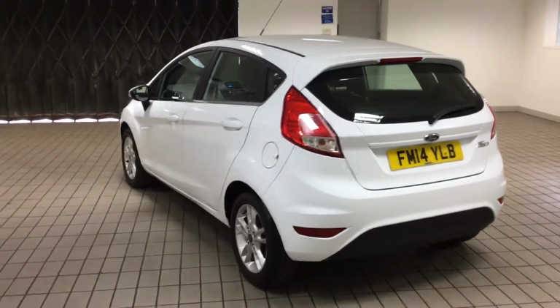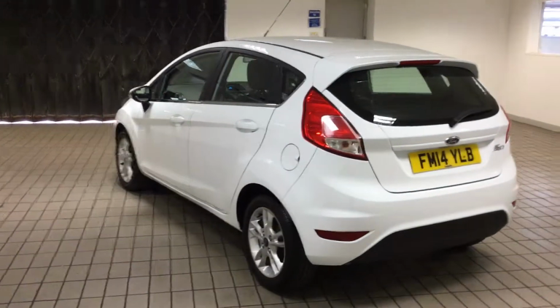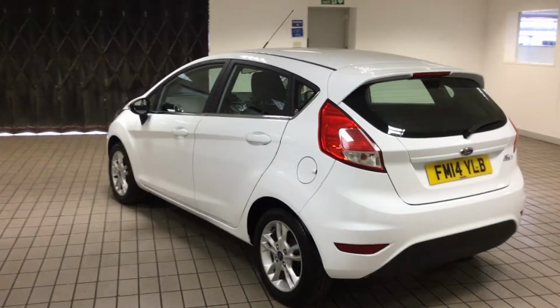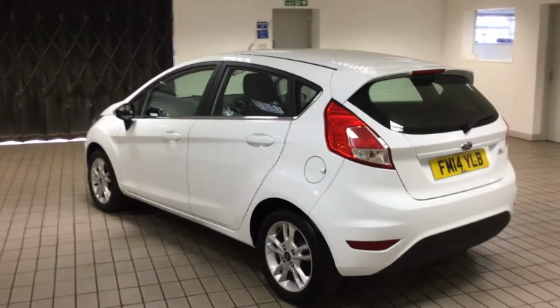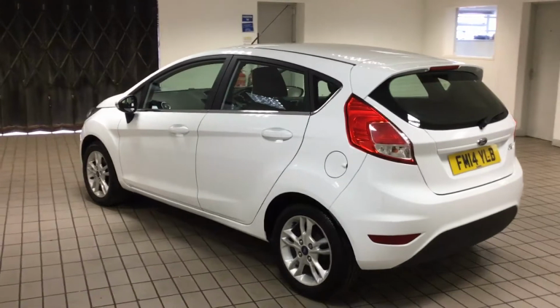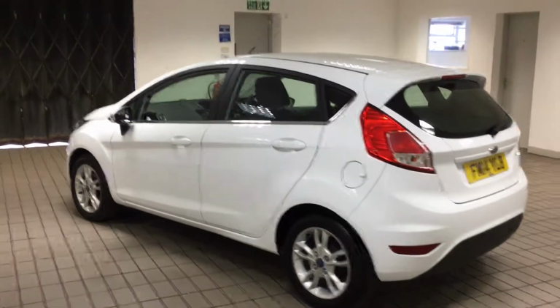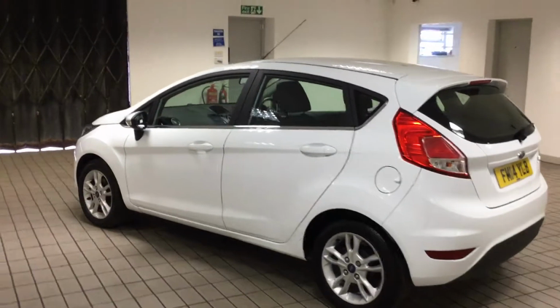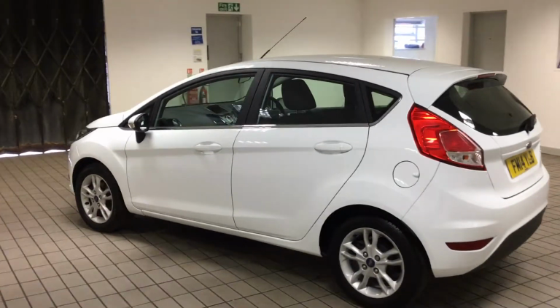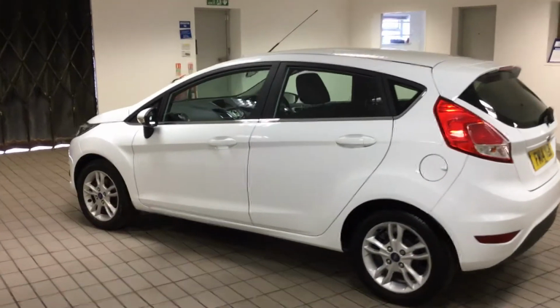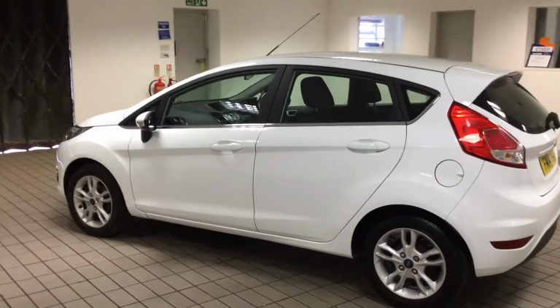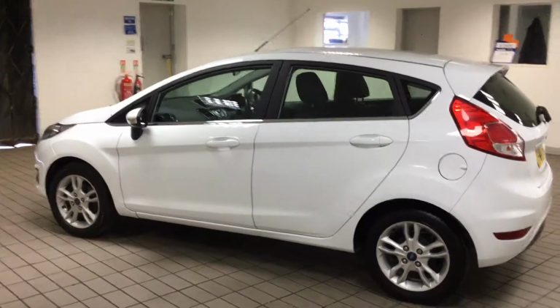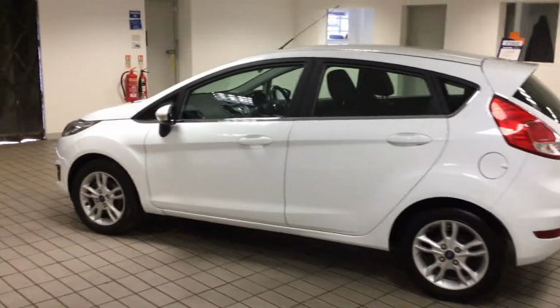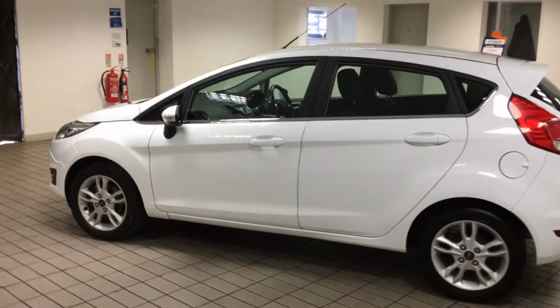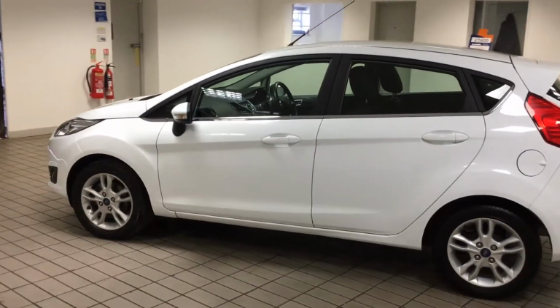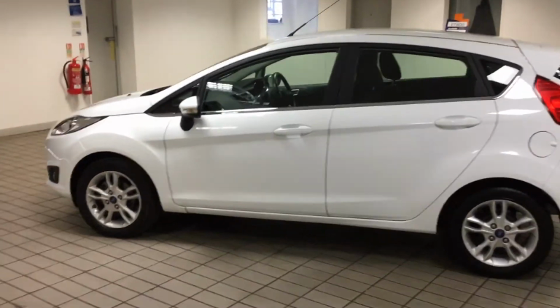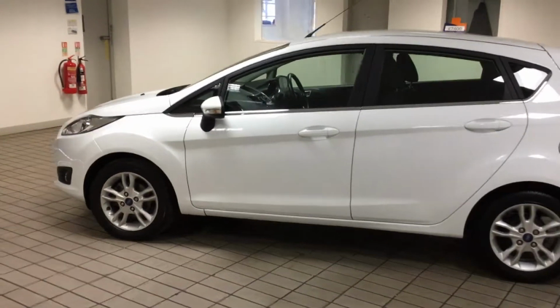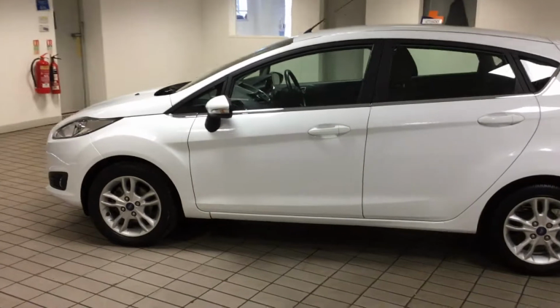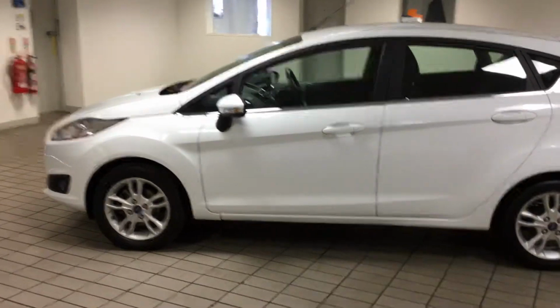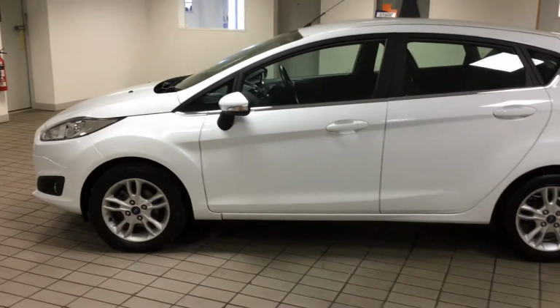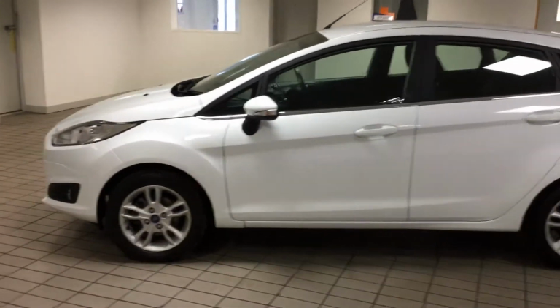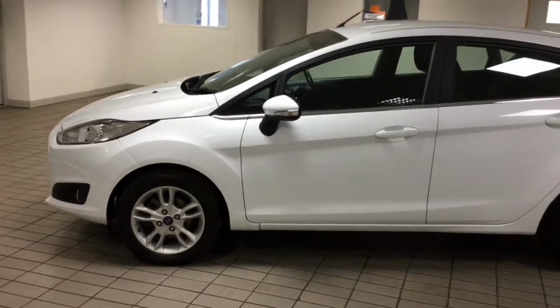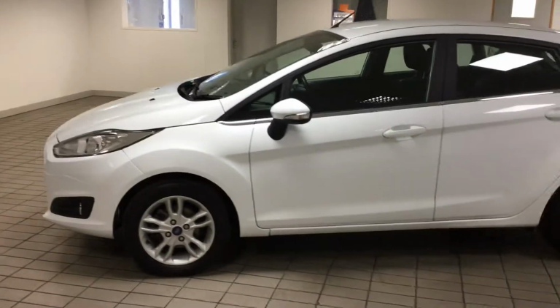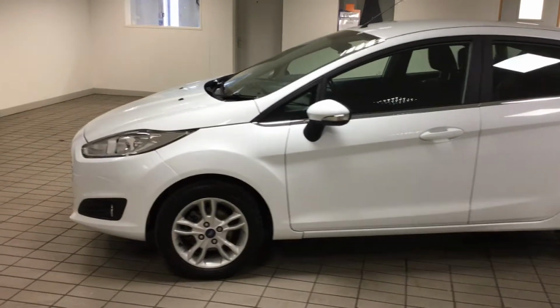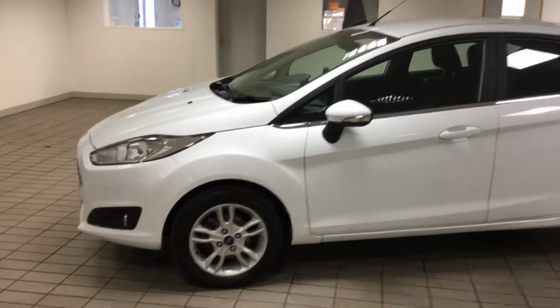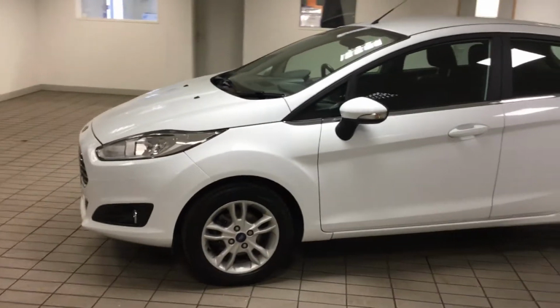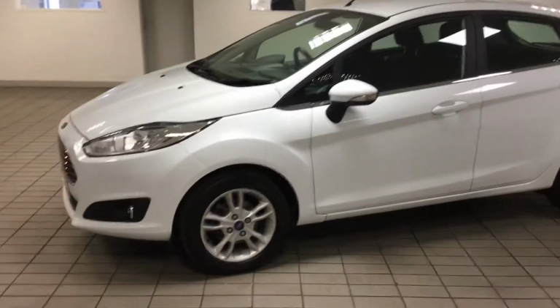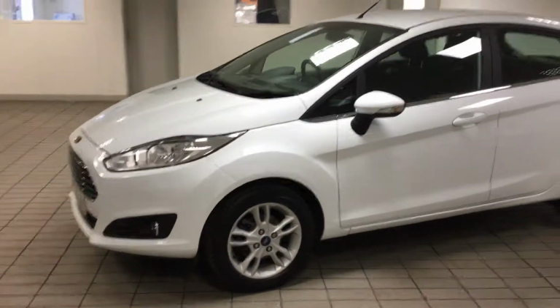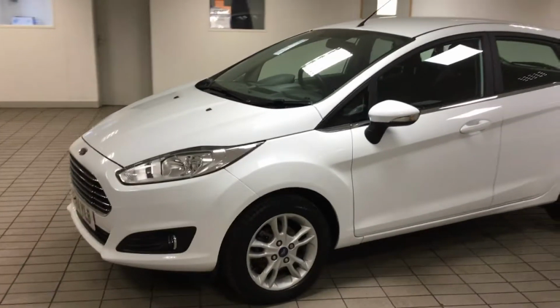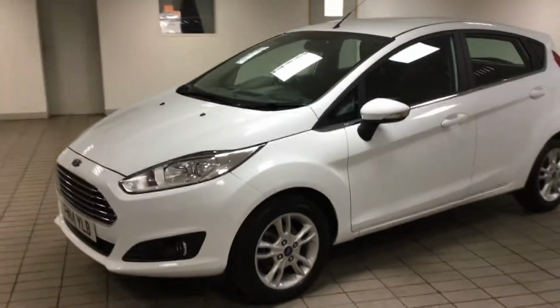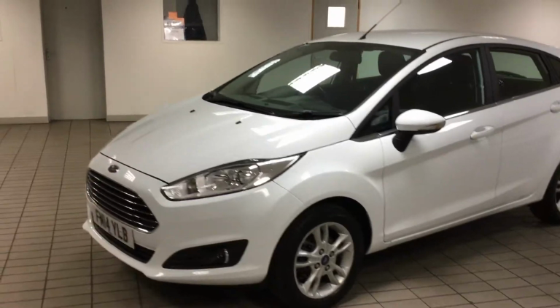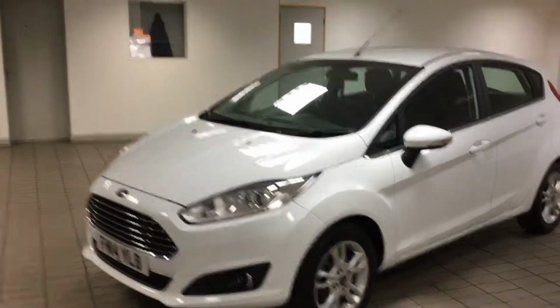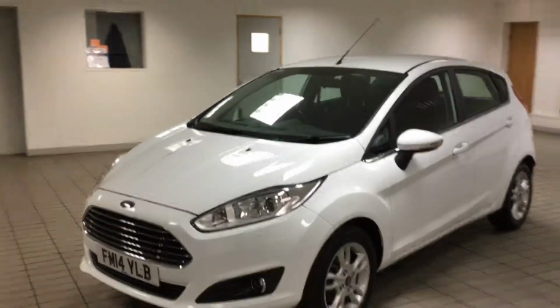This car comes with two keys, it's got a full service history, and it's had one previous owner from new. This car is up on our forecourt at £7,600.